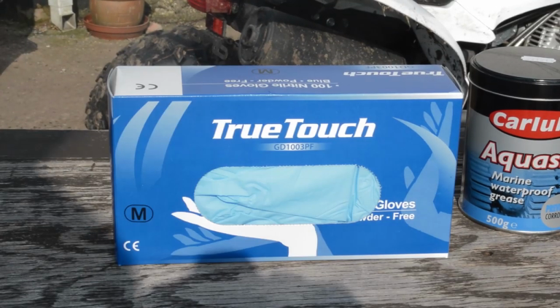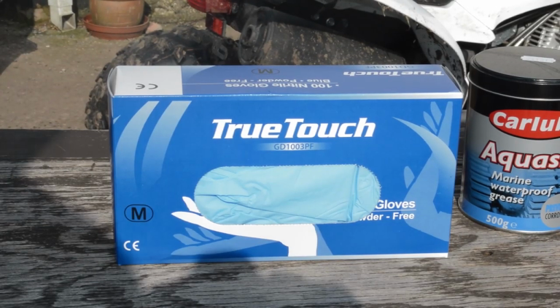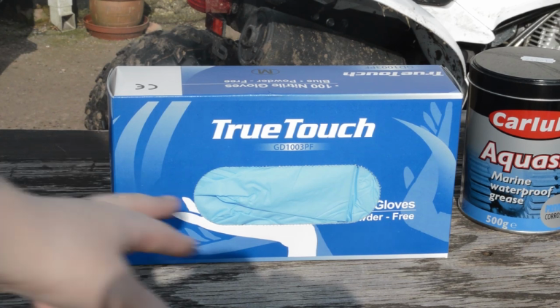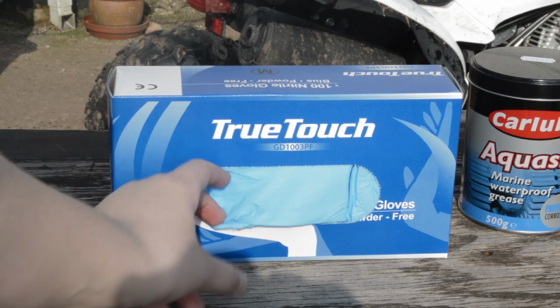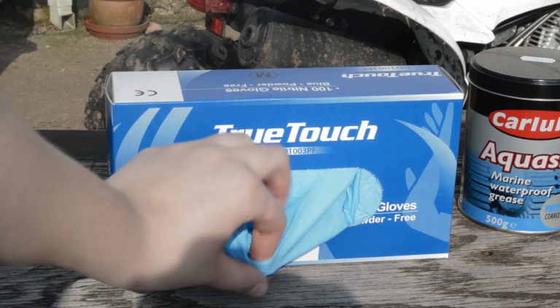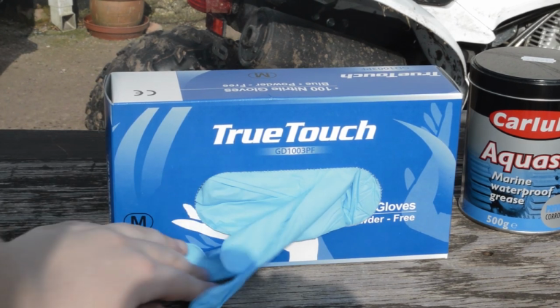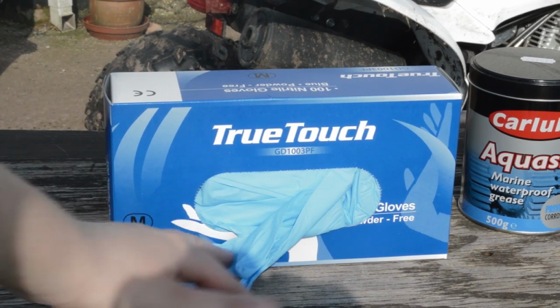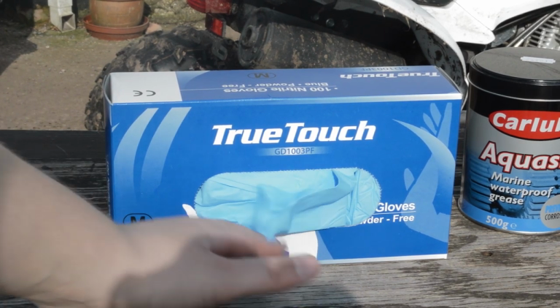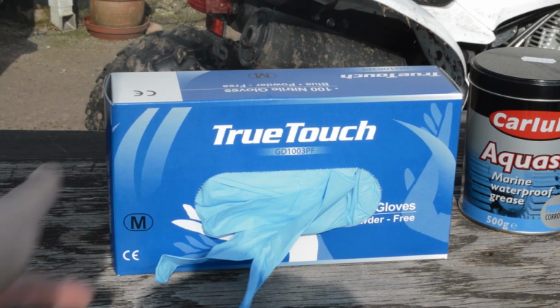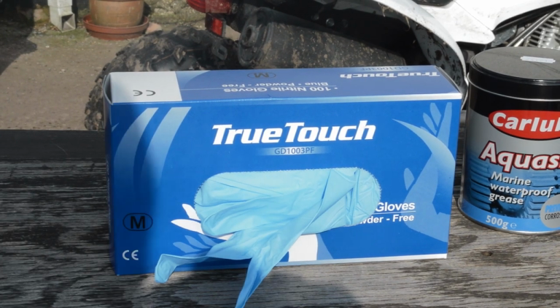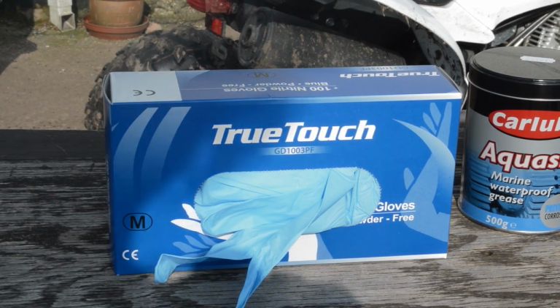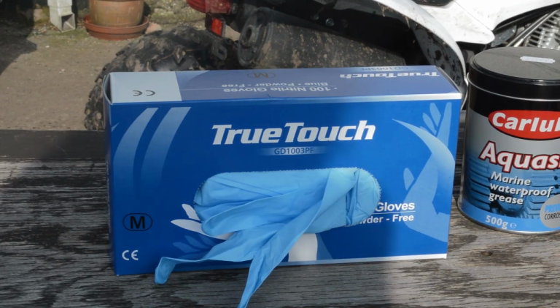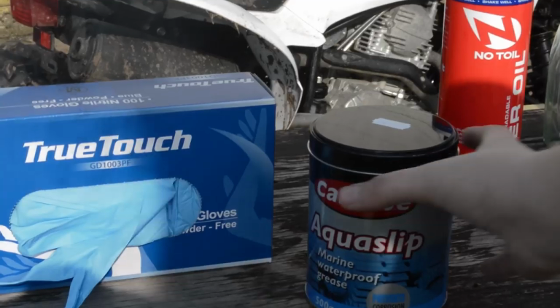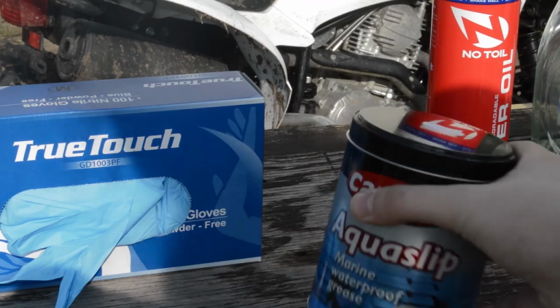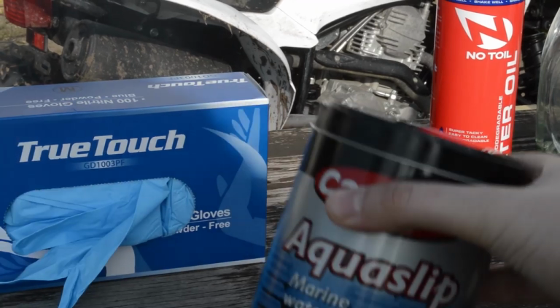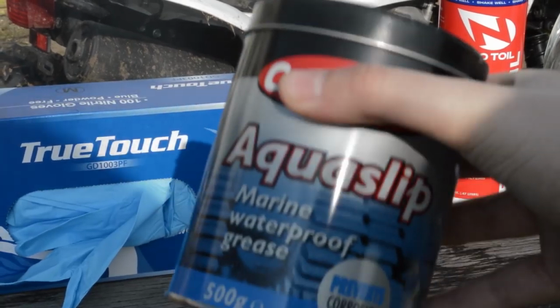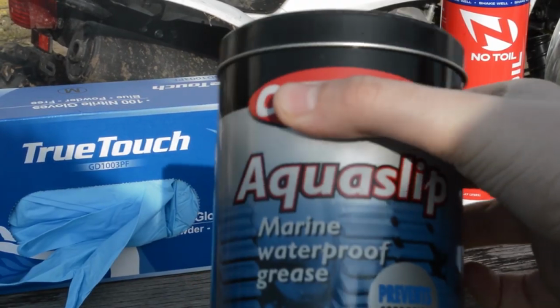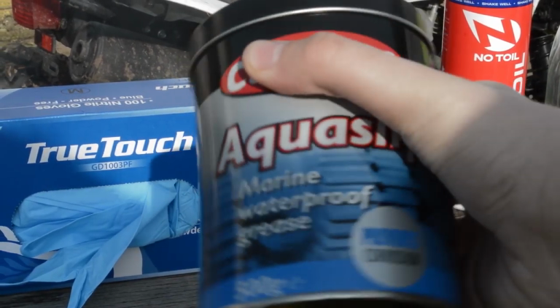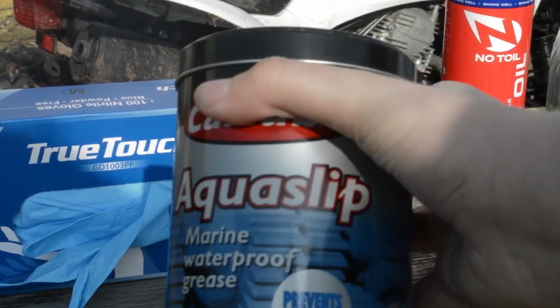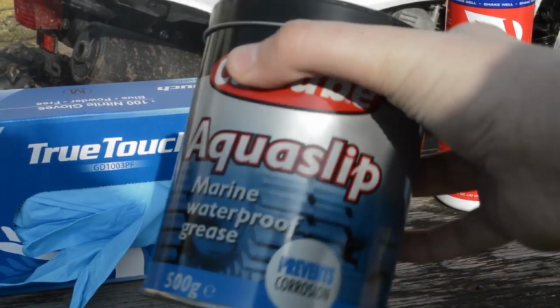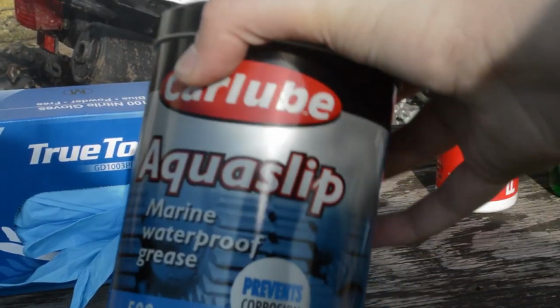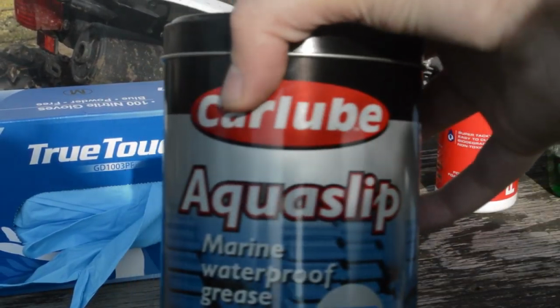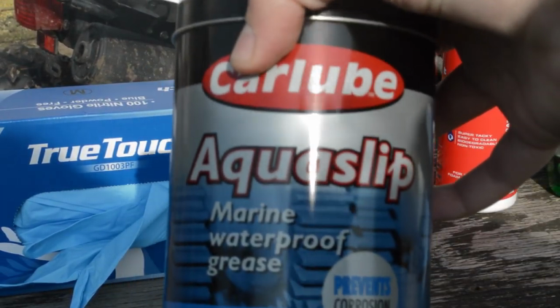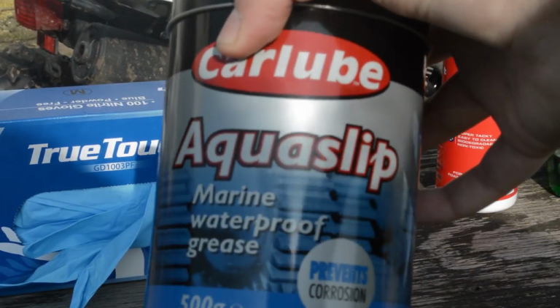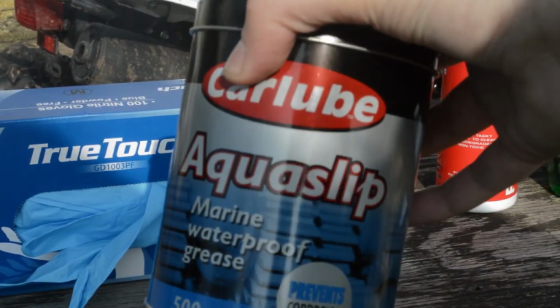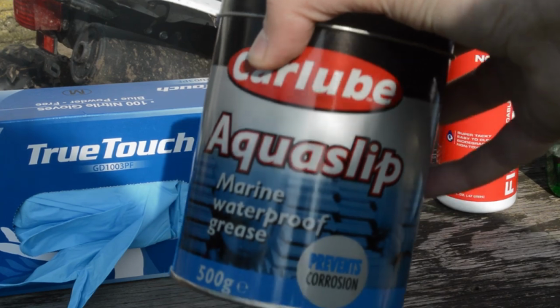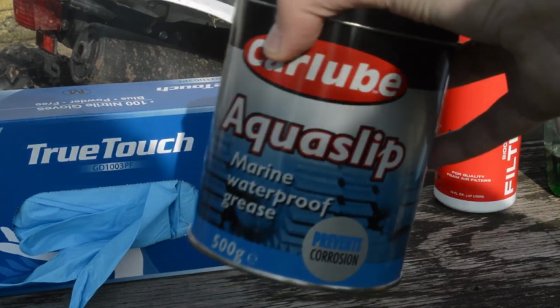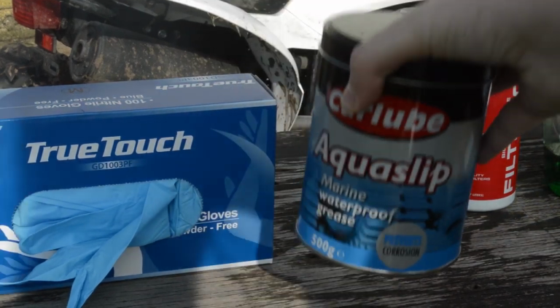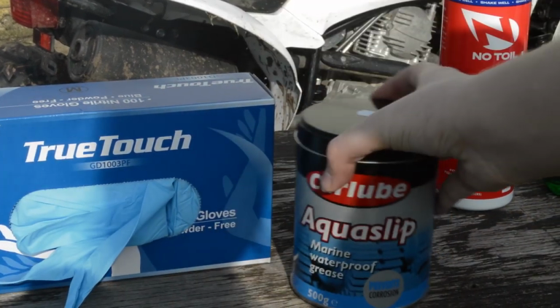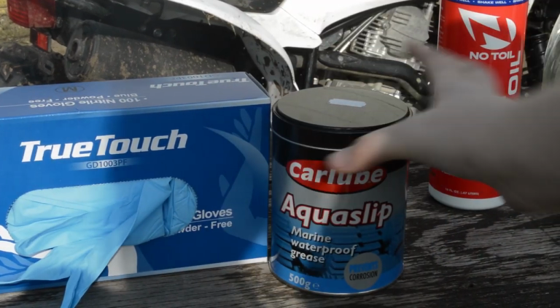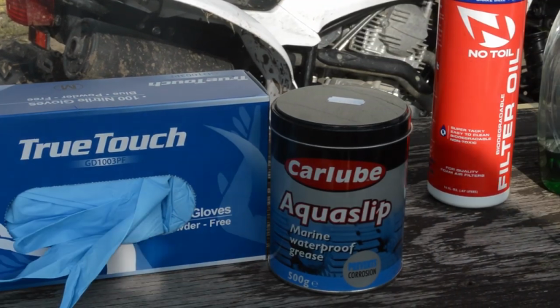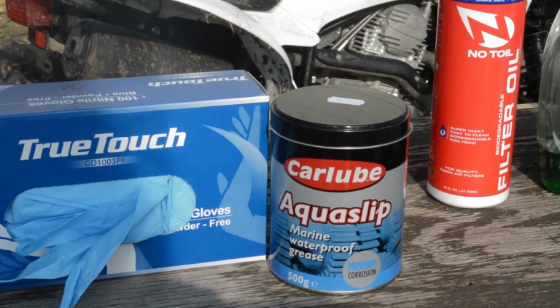The first things you're going to need: you're going to want to get some latex gloves, because you're going to be using chemicals and stuff. You're also going to want to get some waterproof grease — this isn't exactly the best one, but basically any waterproof grease will do — just to seal around near the air filter.